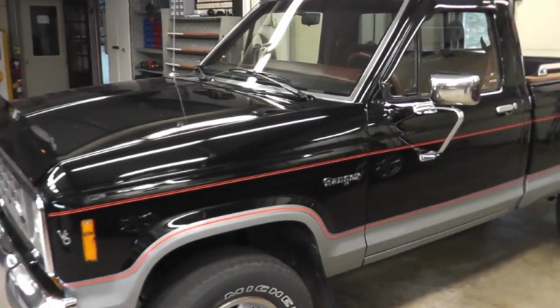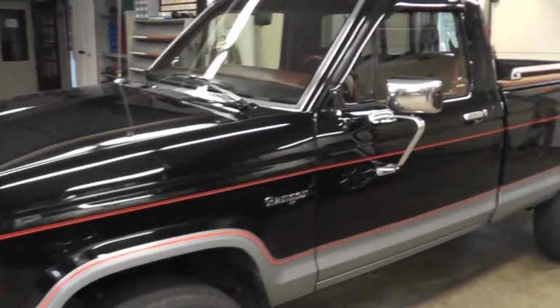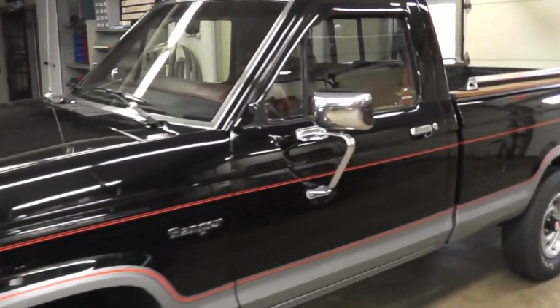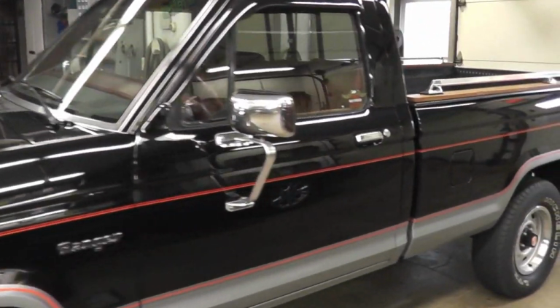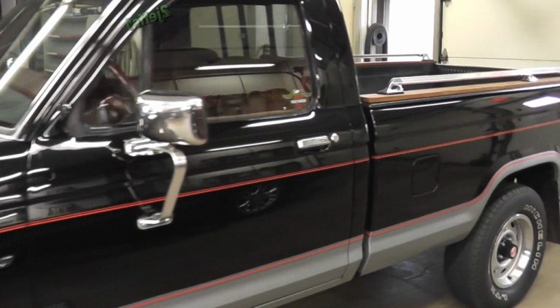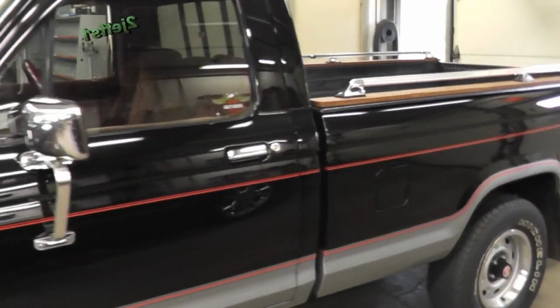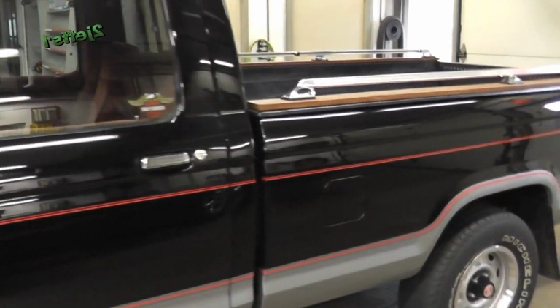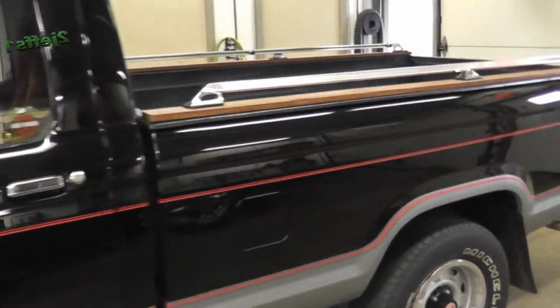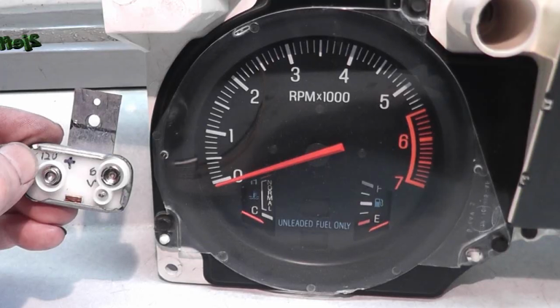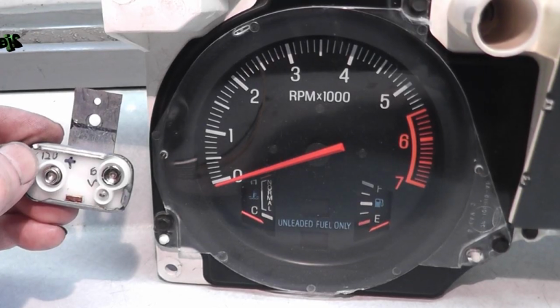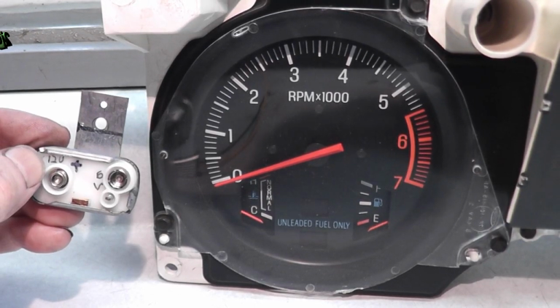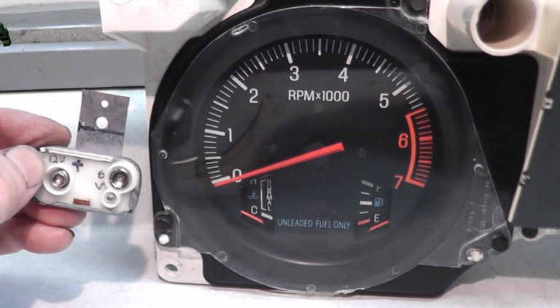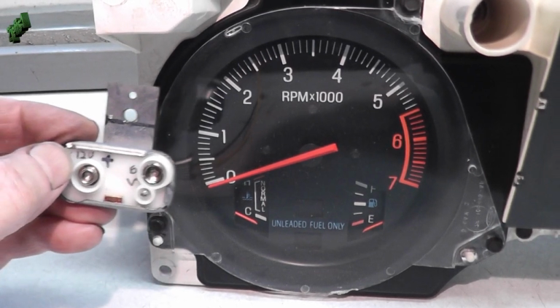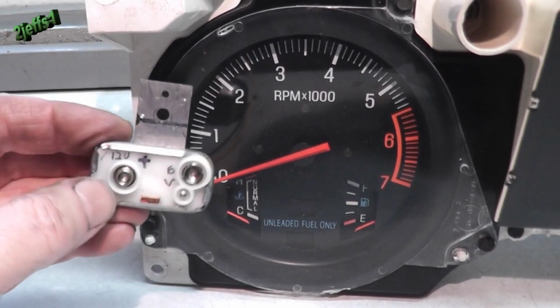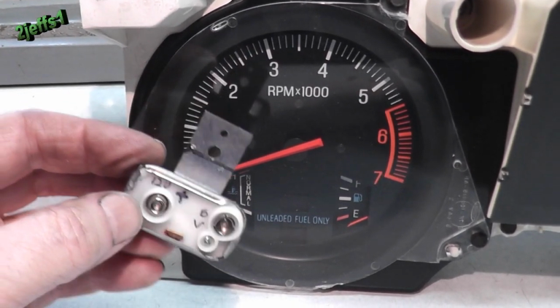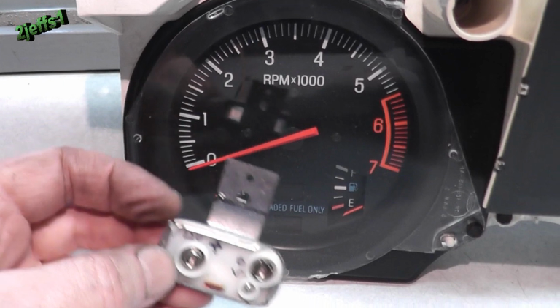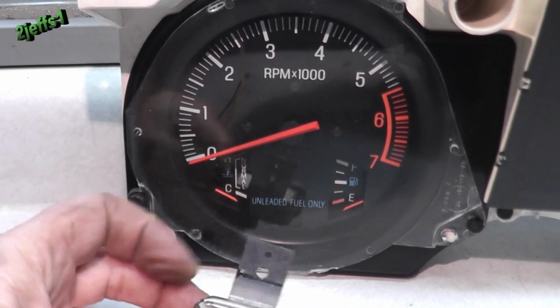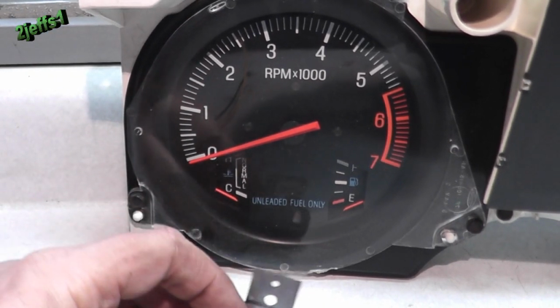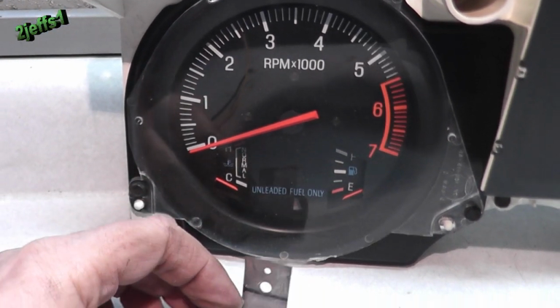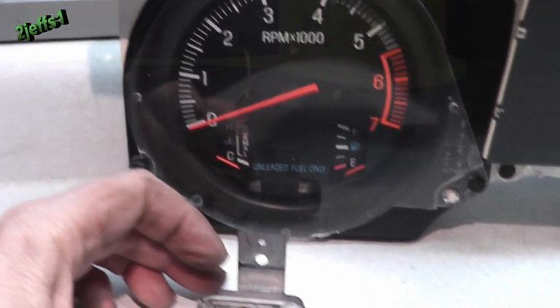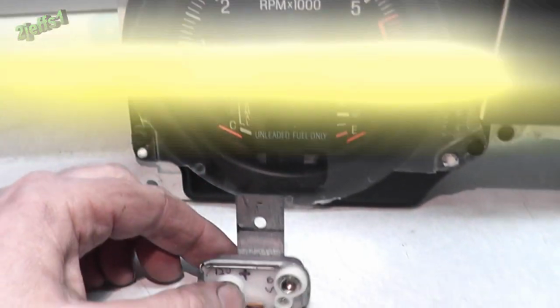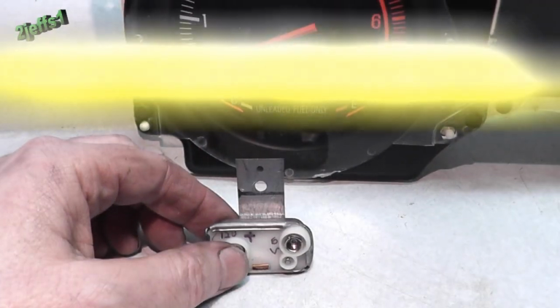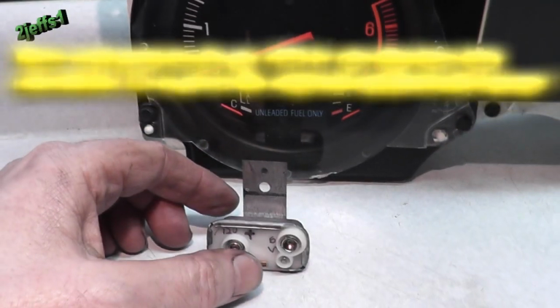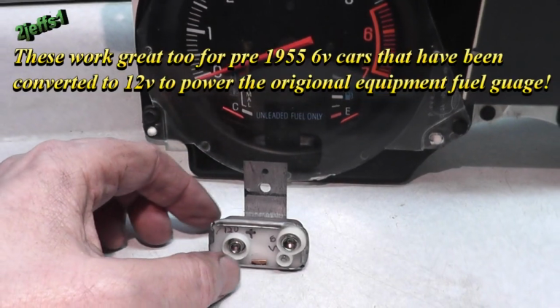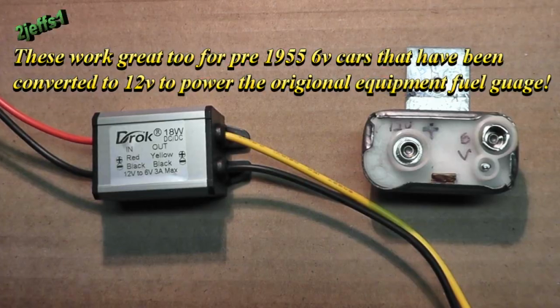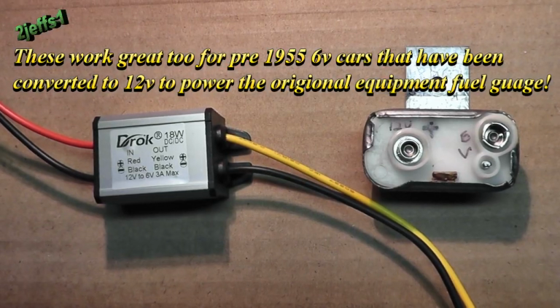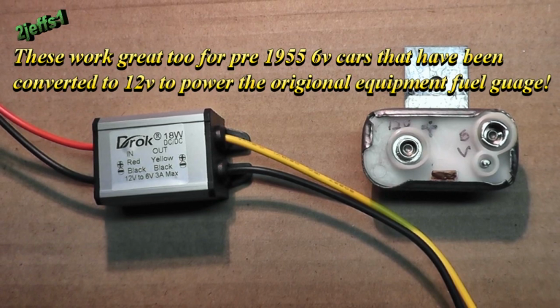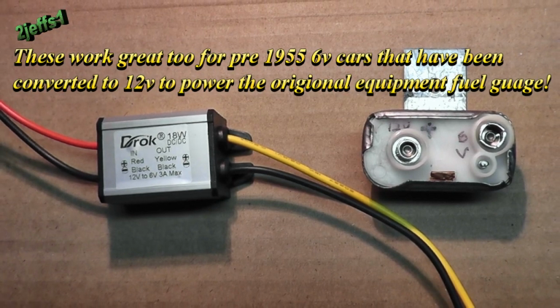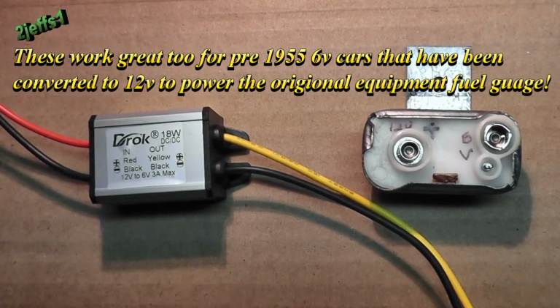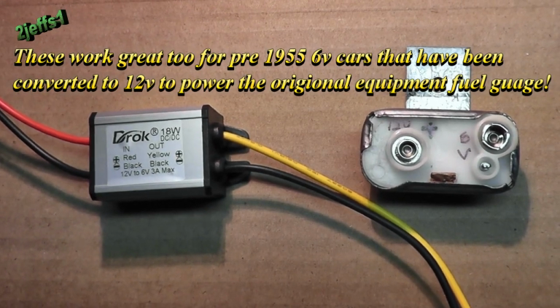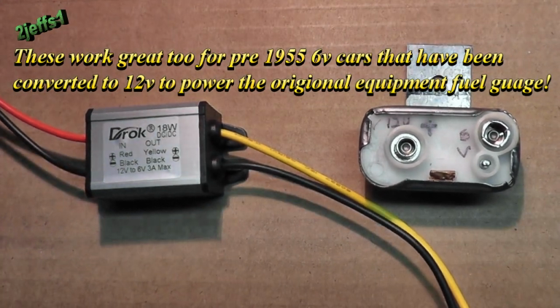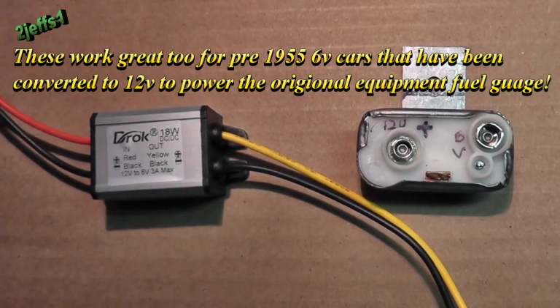Today we'll be working on this '86 Ford Ranger. These voltage regulators were used on multiple vehicles from the '60s to the late '80s. Let's have a quick comparison here and then we'll get started.